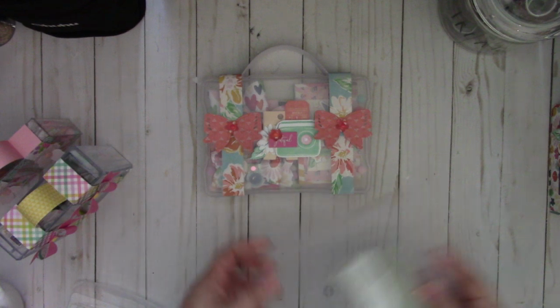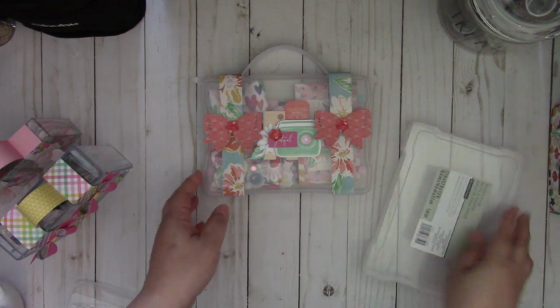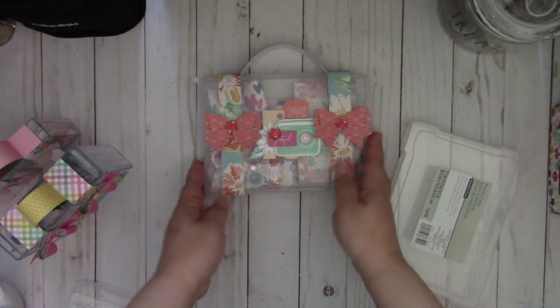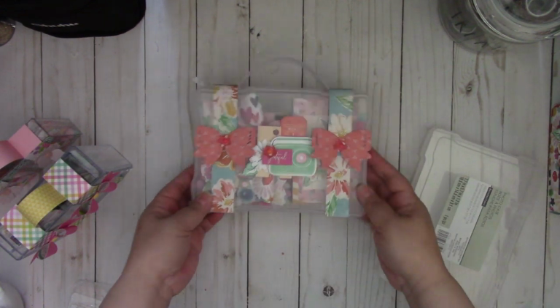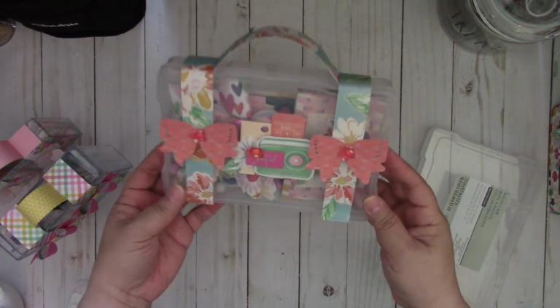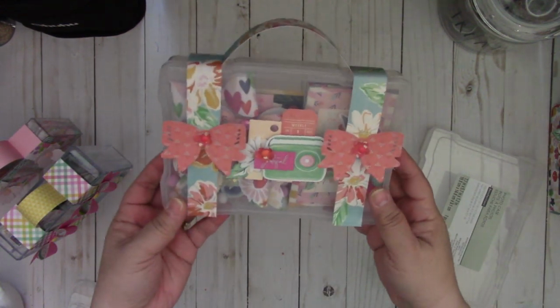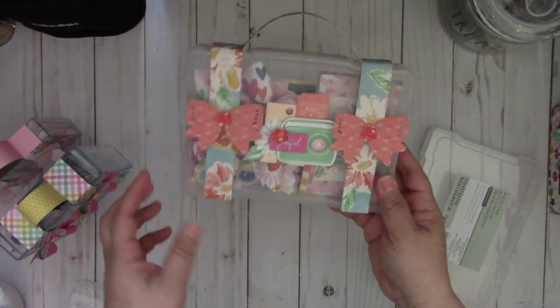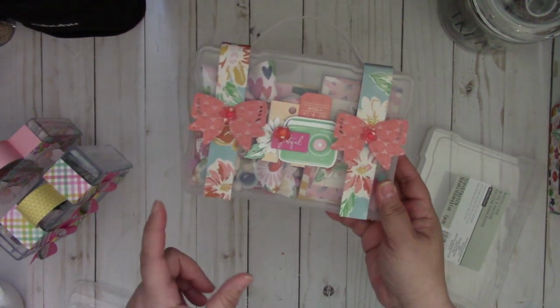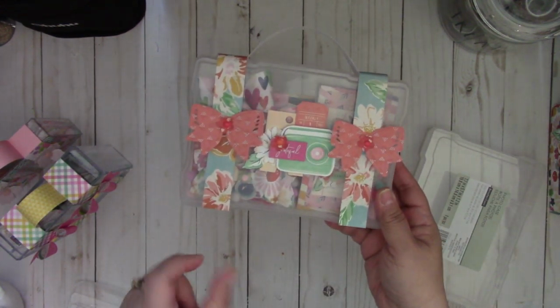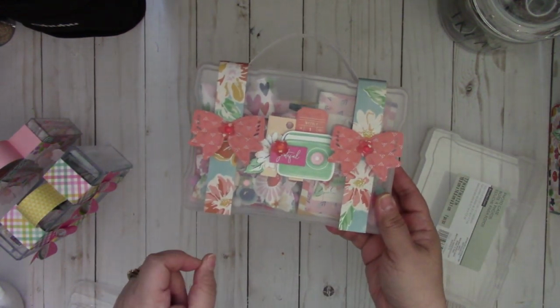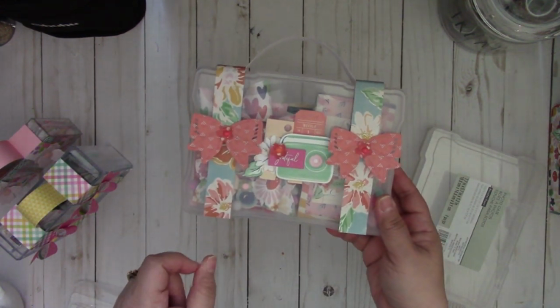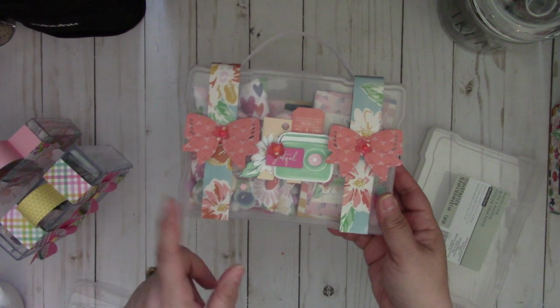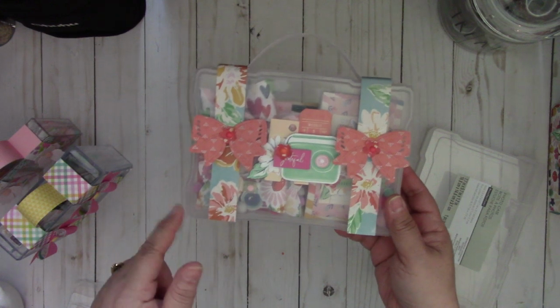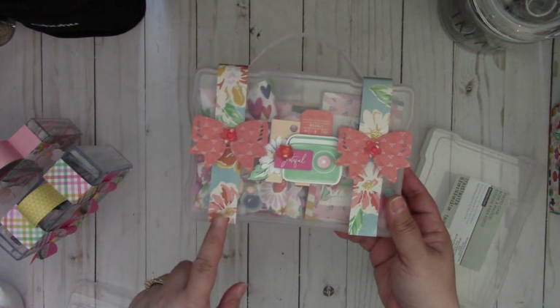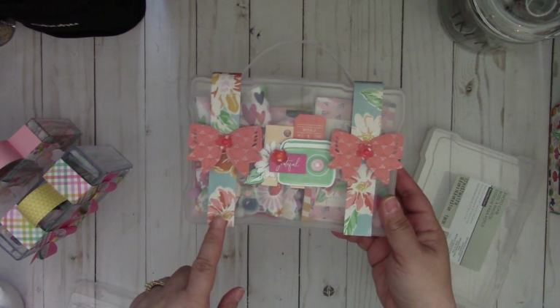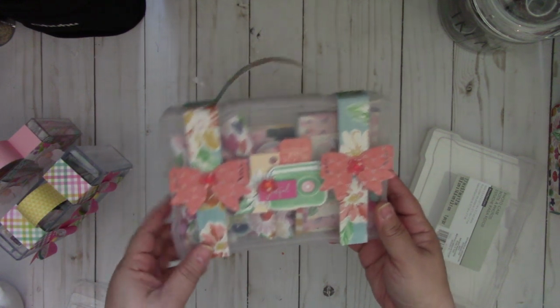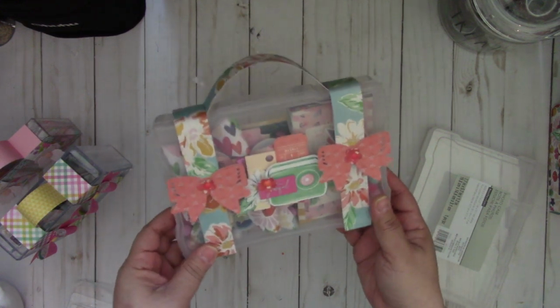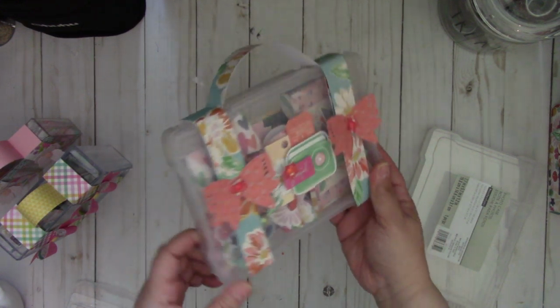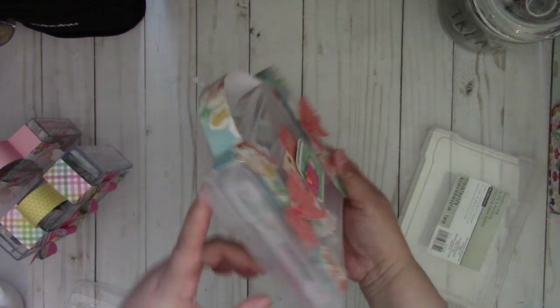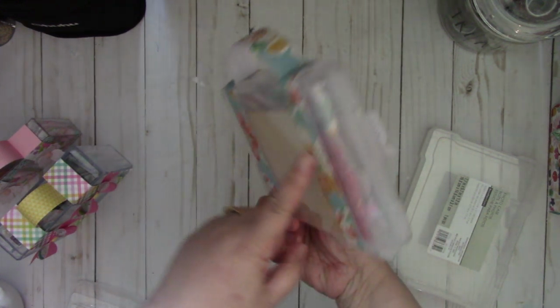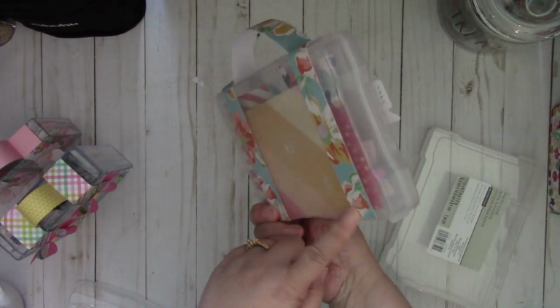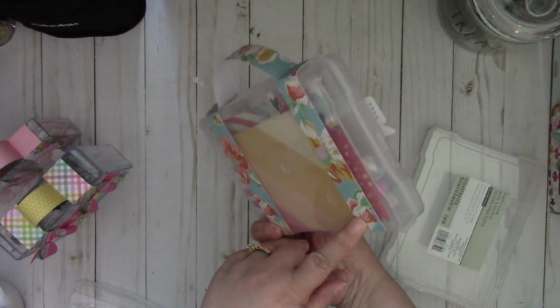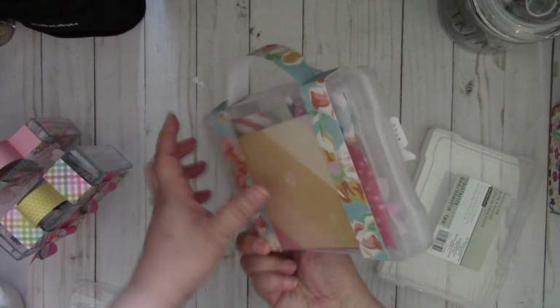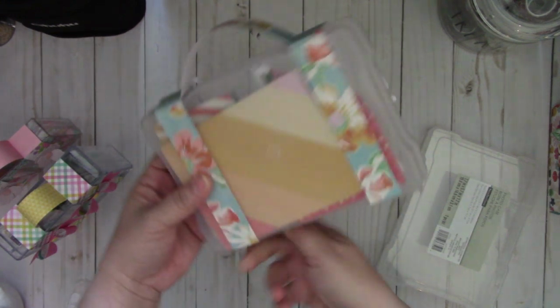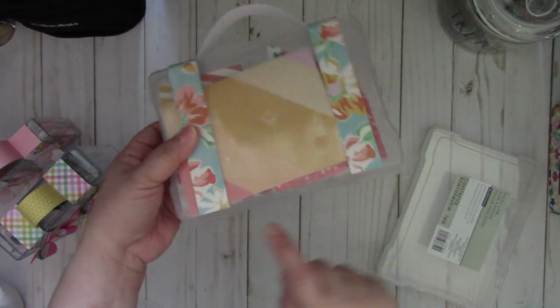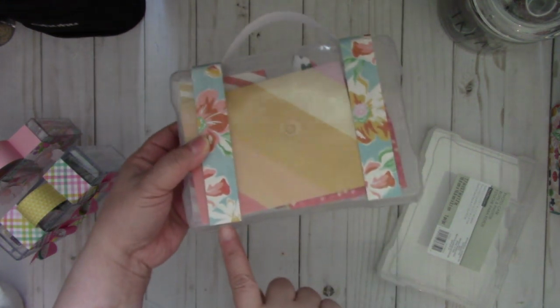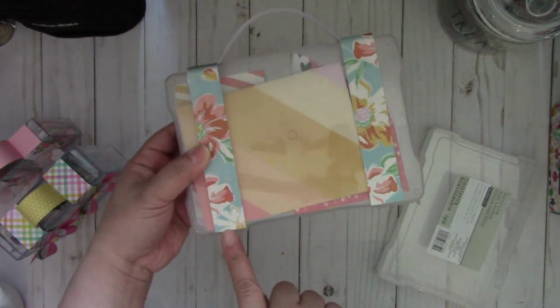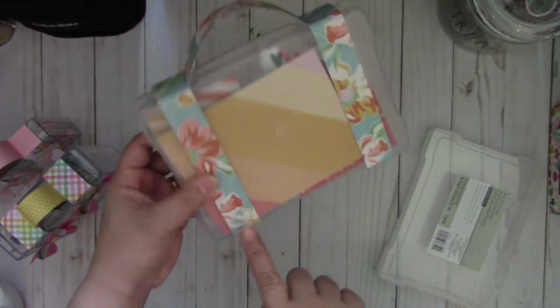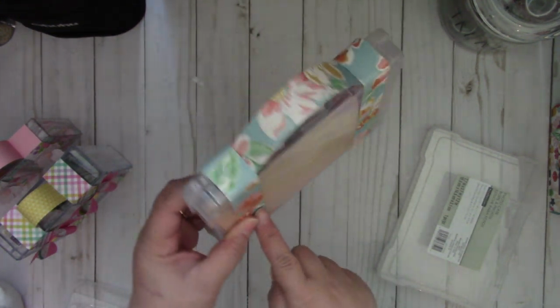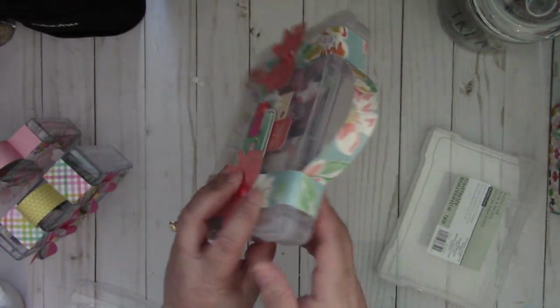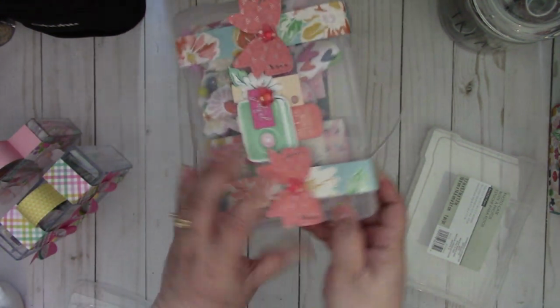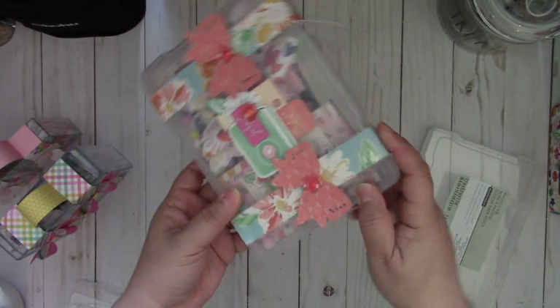So what I did with this one is I just took some 1 inch by 12 inch strips and then I started from the back here at the bottom and then I went over to the front.